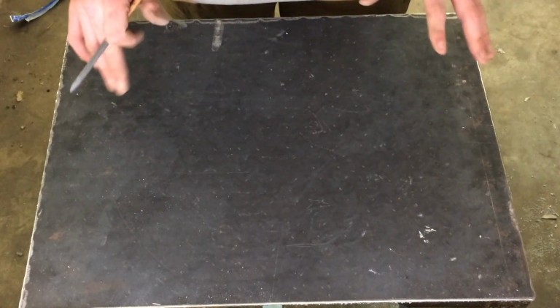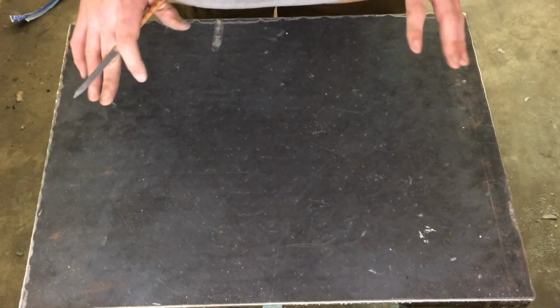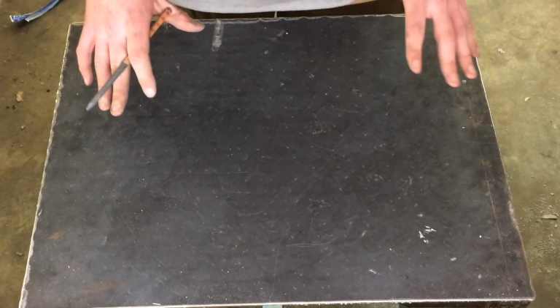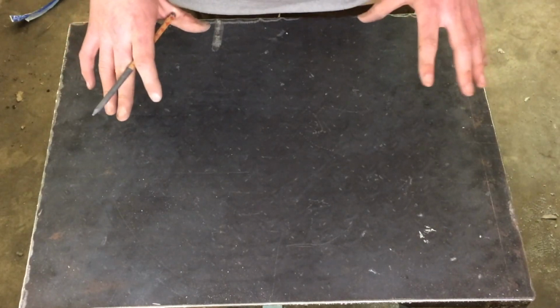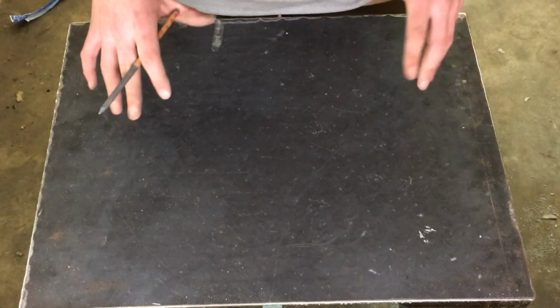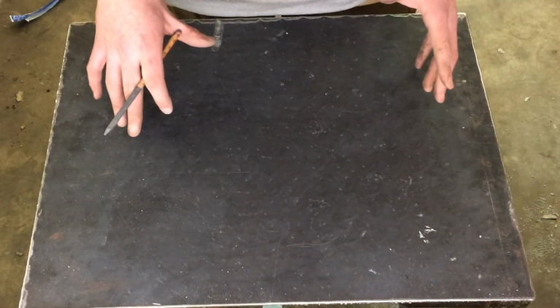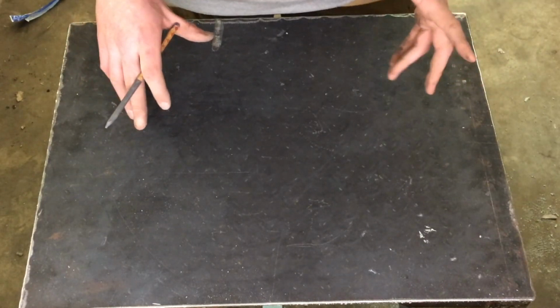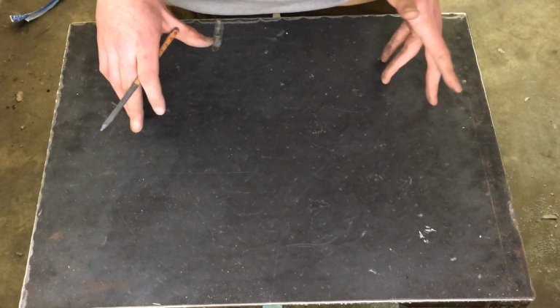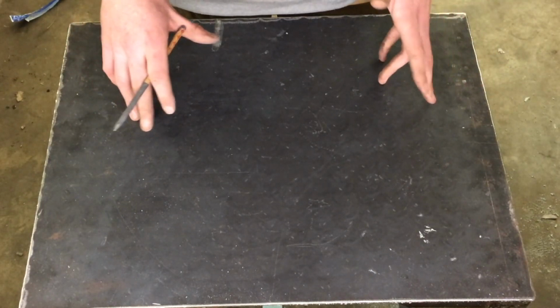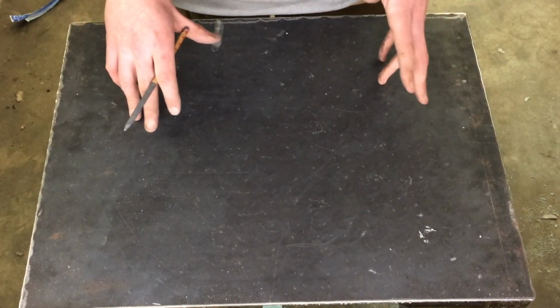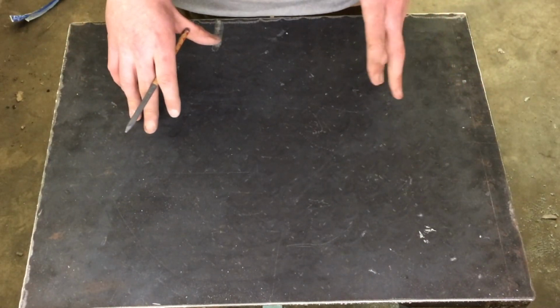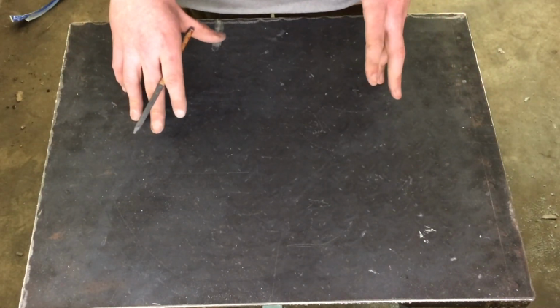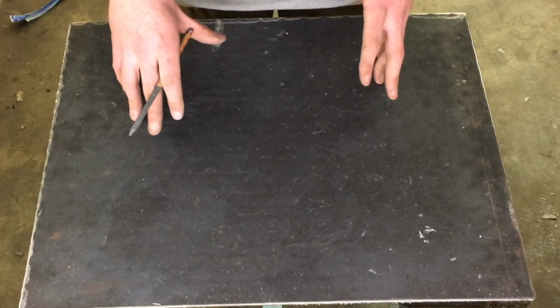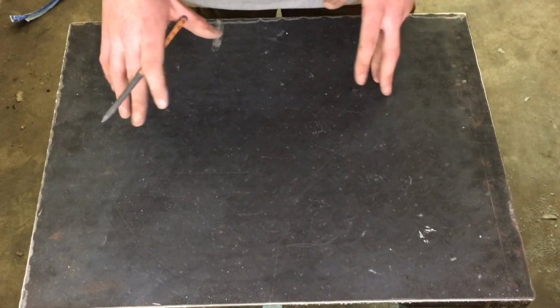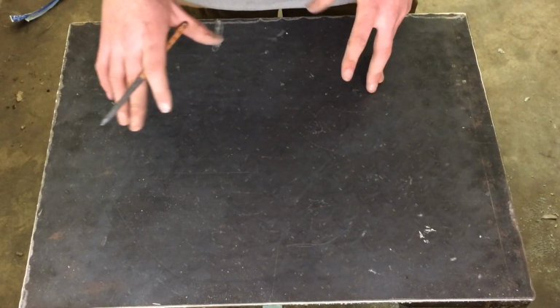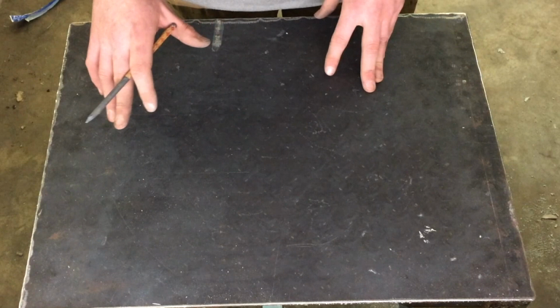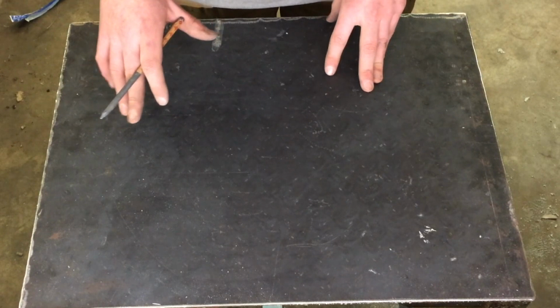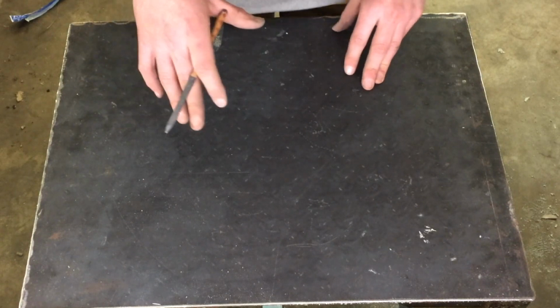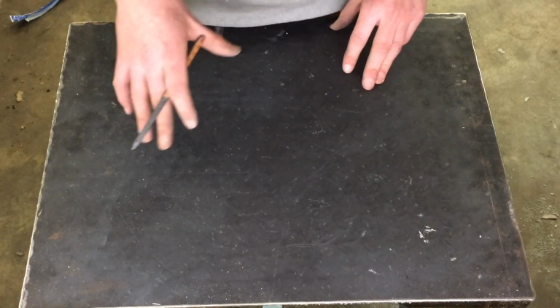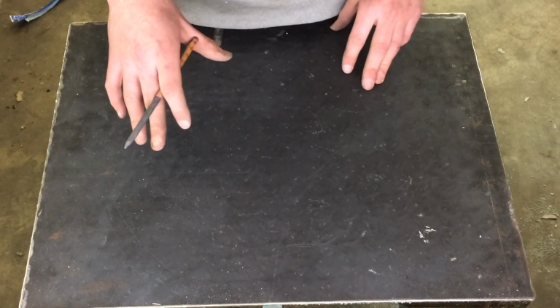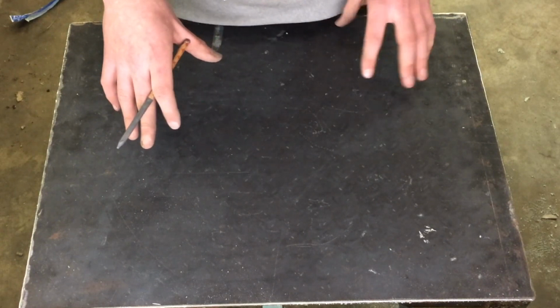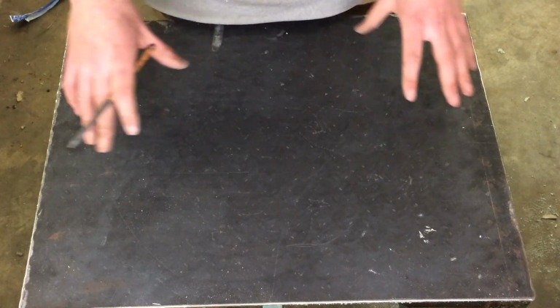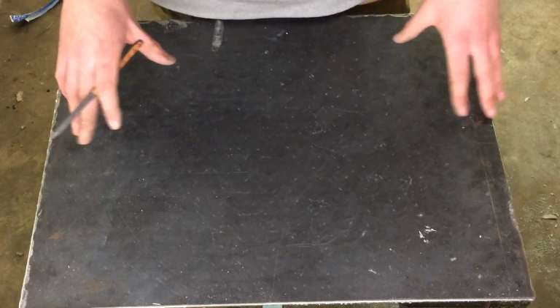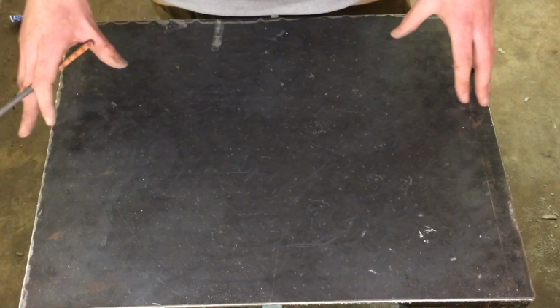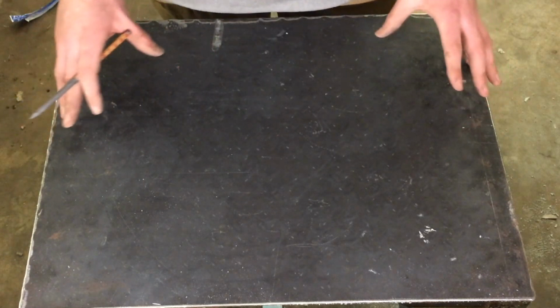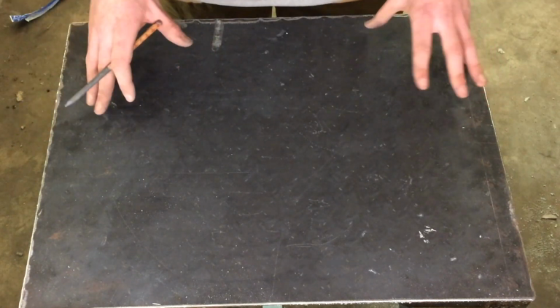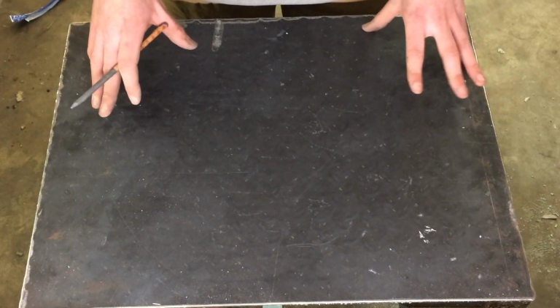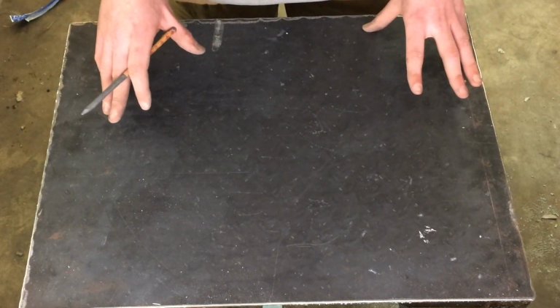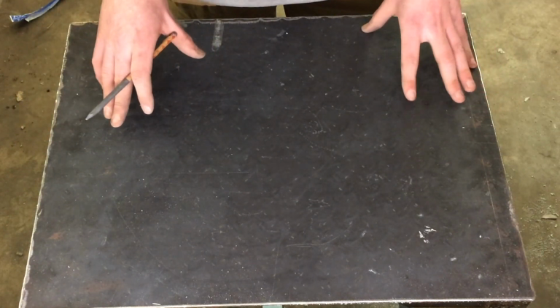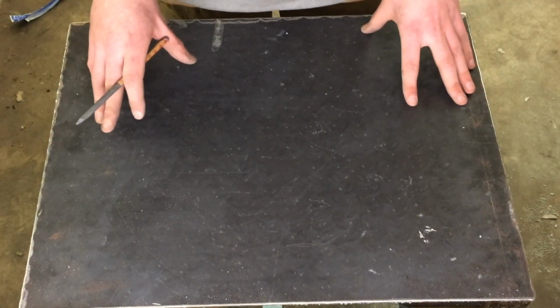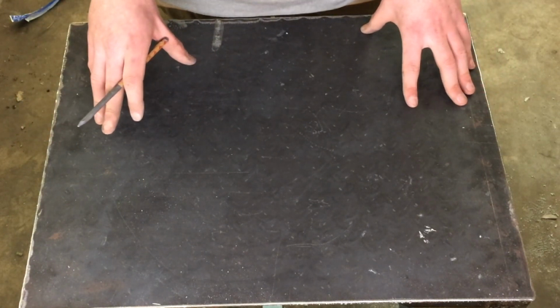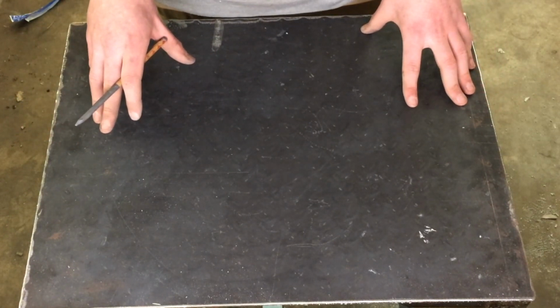I'm going to make an aluminum axe head in this video. This is probably going to be a multi-part video because it's going to be one of the more complex projects that I've done.